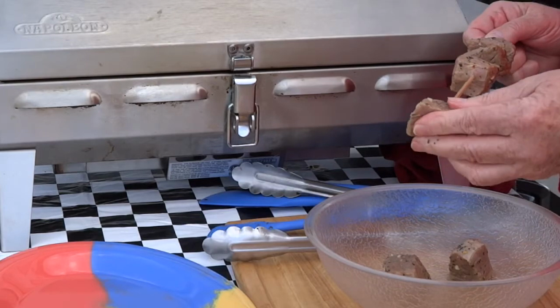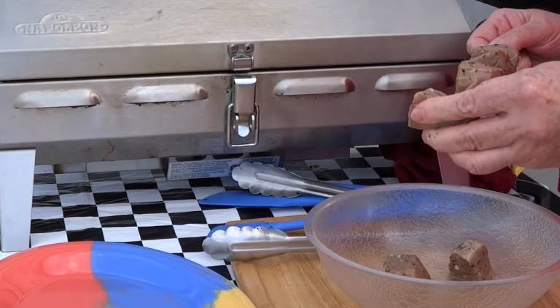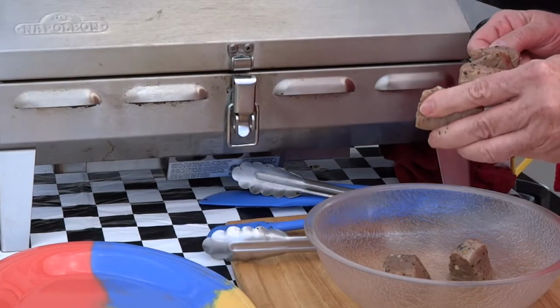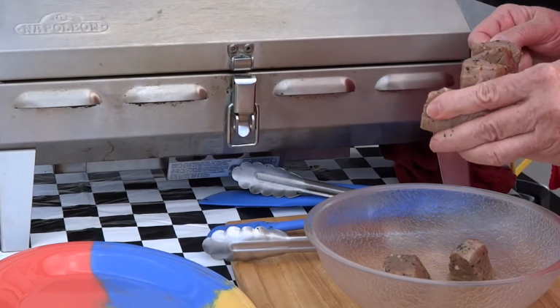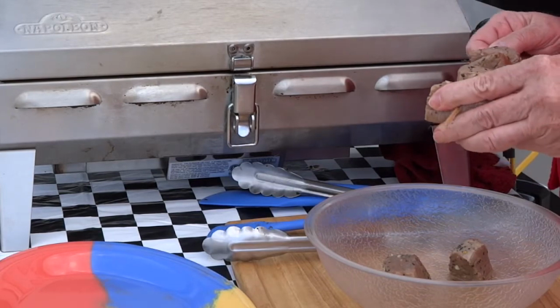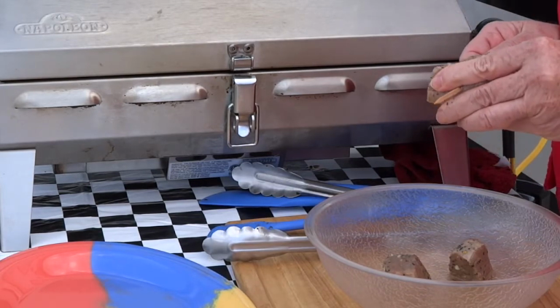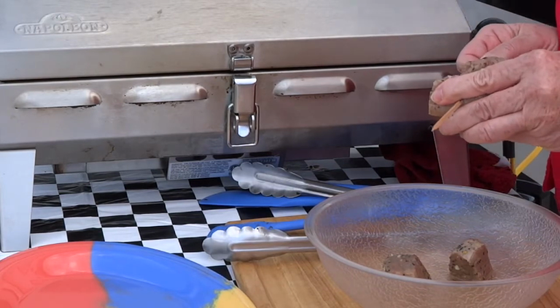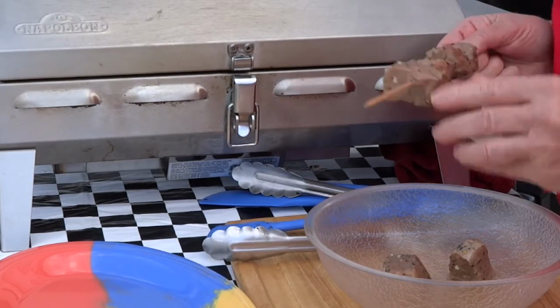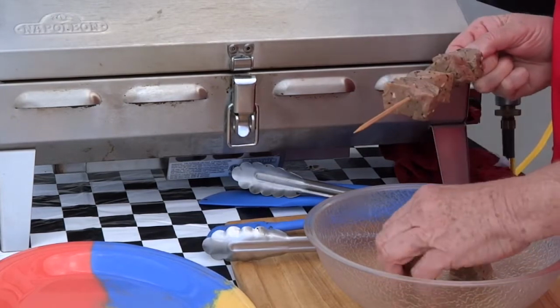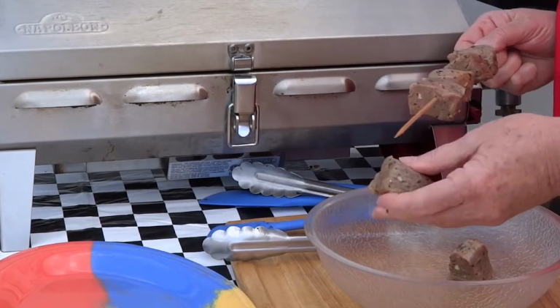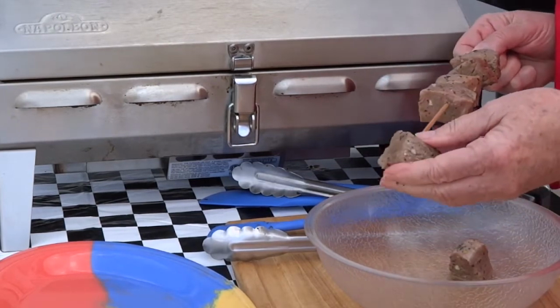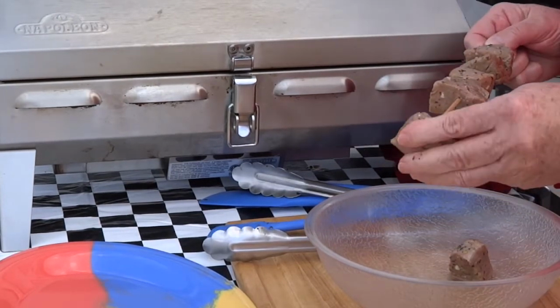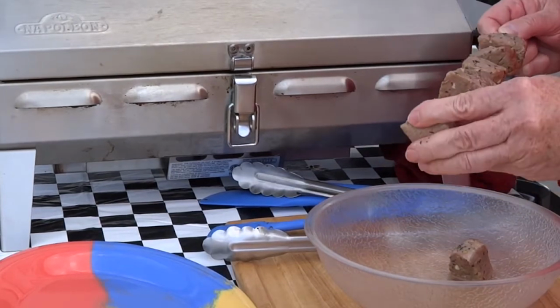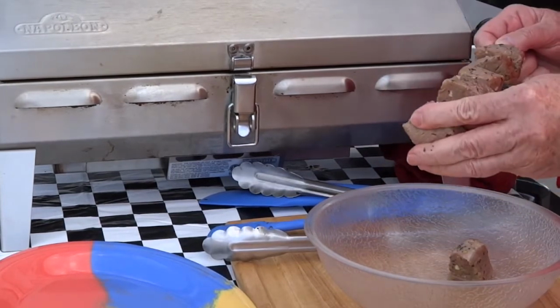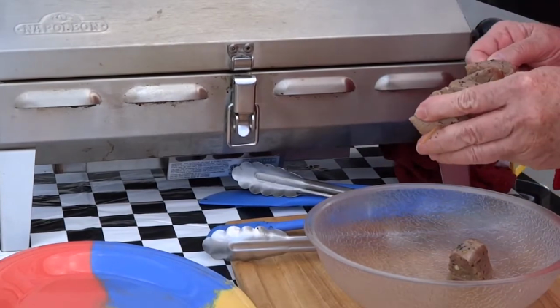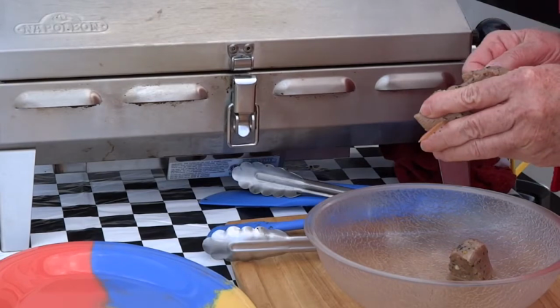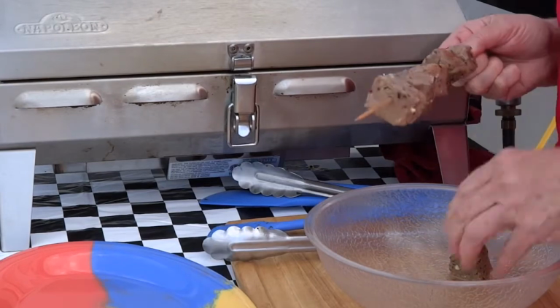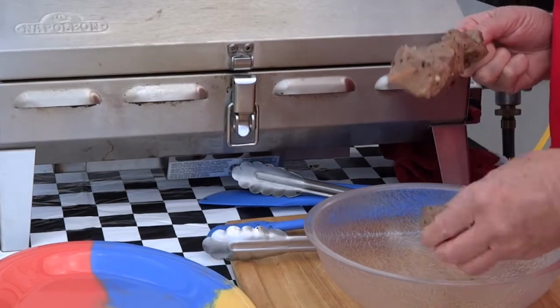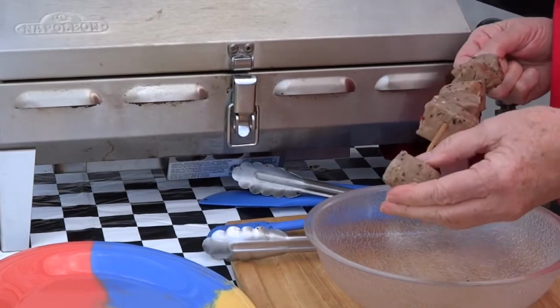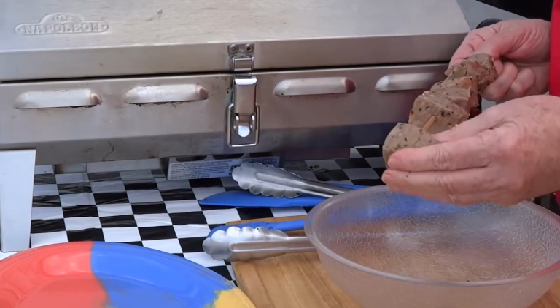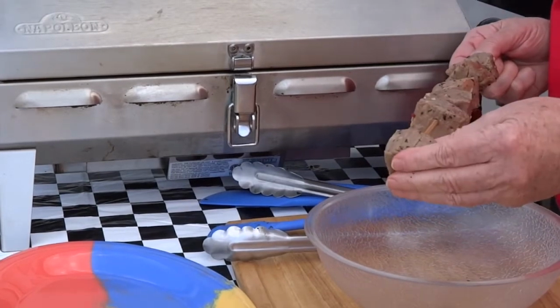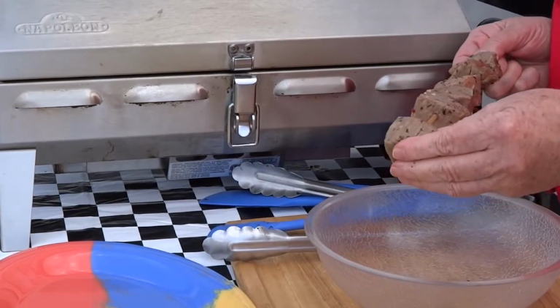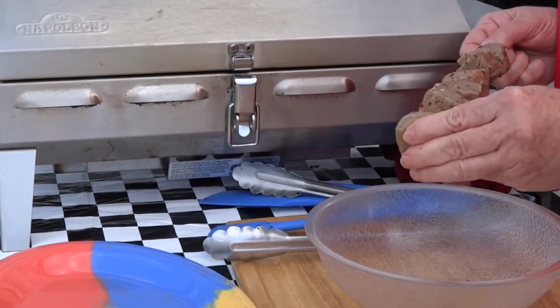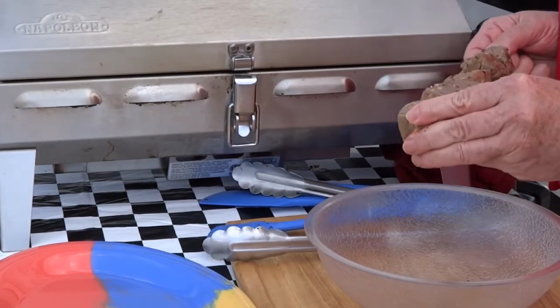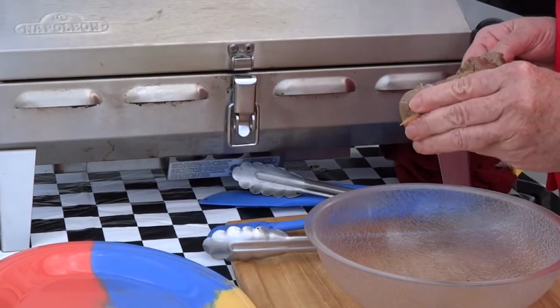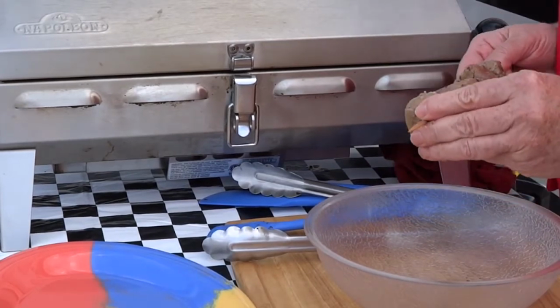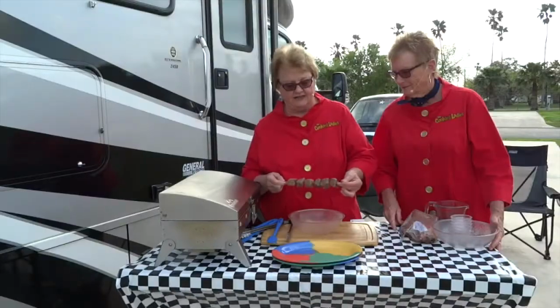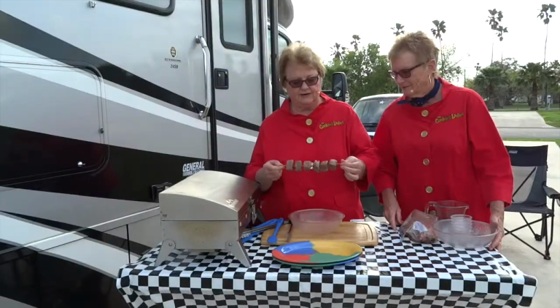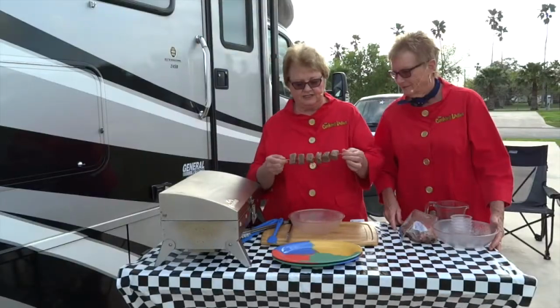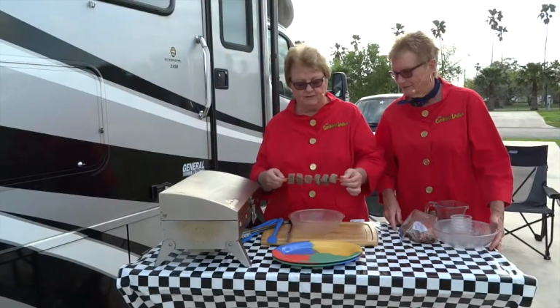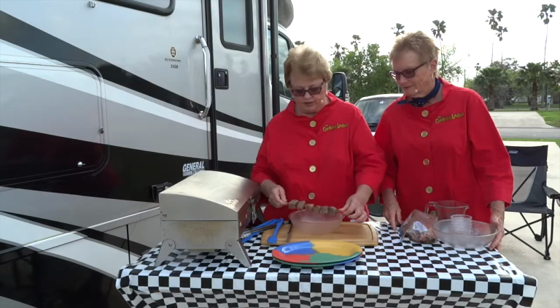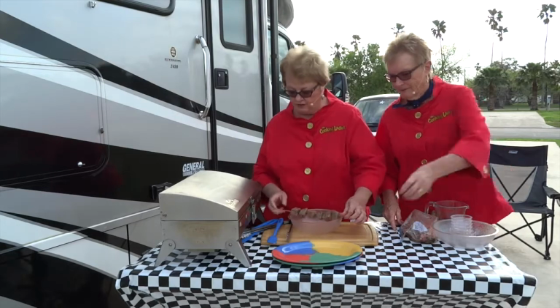You can always put some mushrooms or something in between there, but this is for beef lovers — this is the beef day, meat lovers. And that's what it looks like, and then we can put it on the grill.